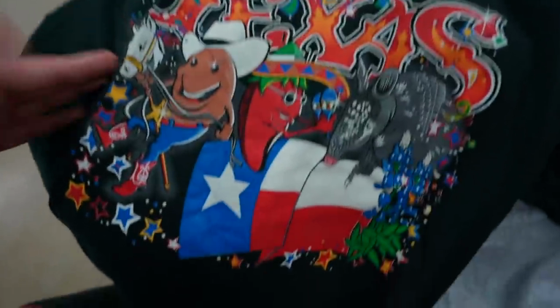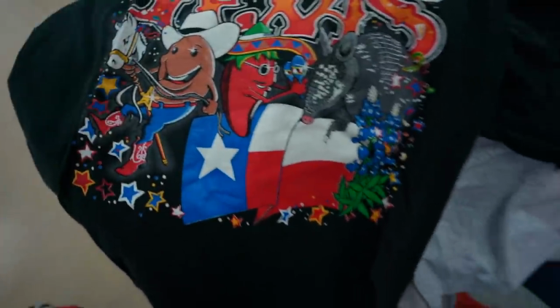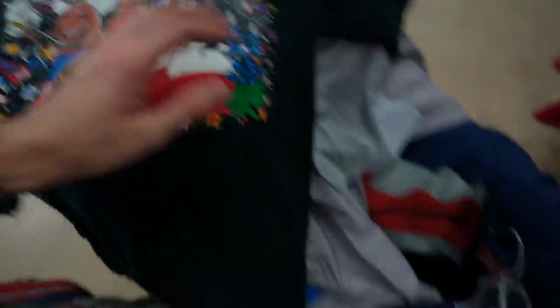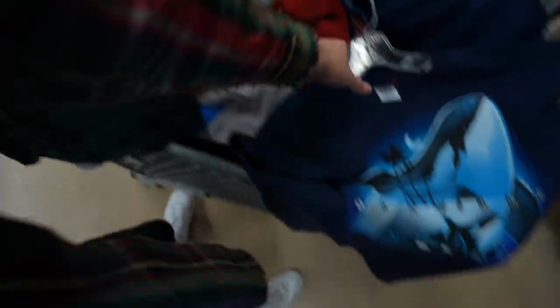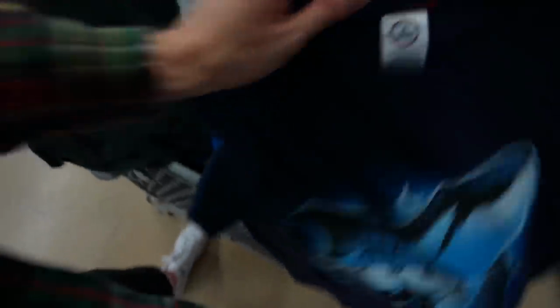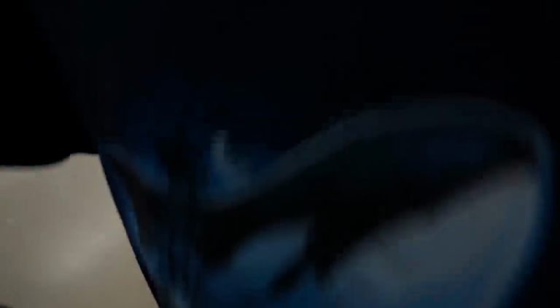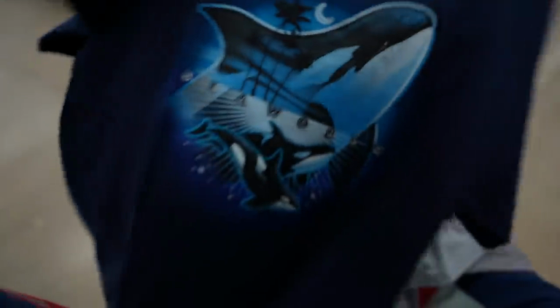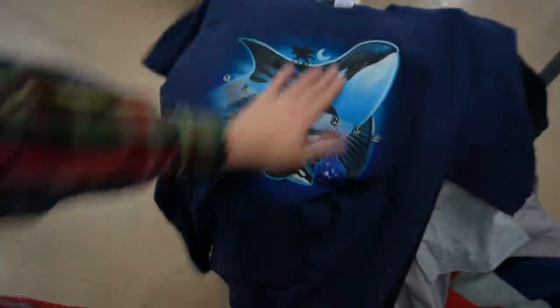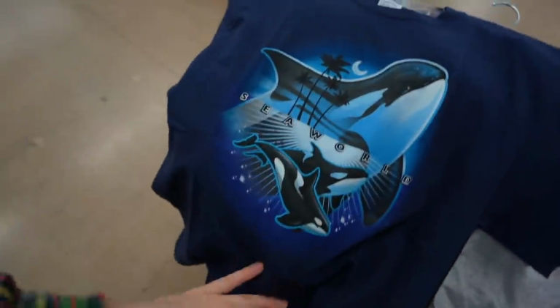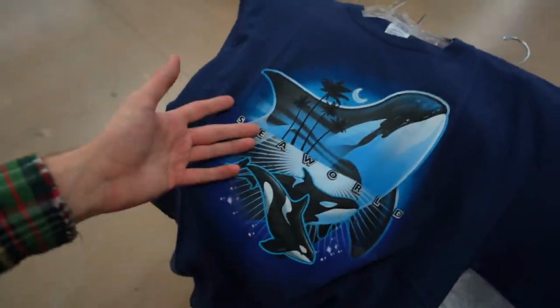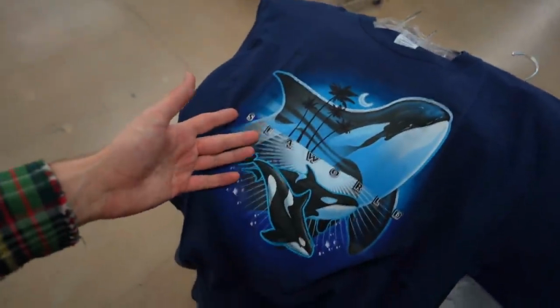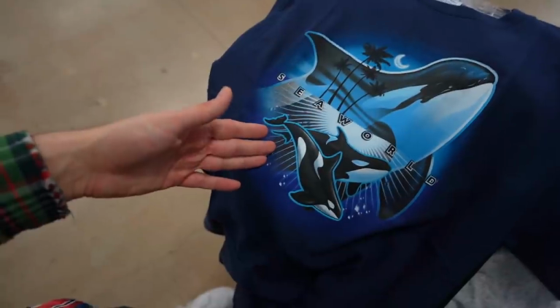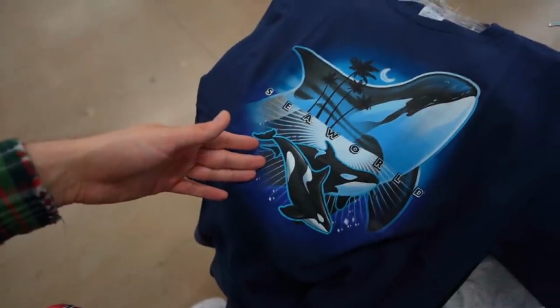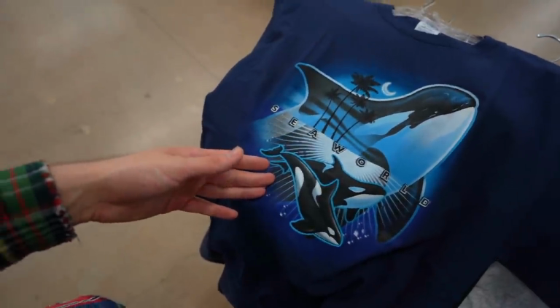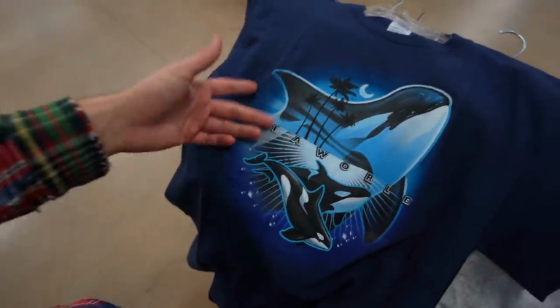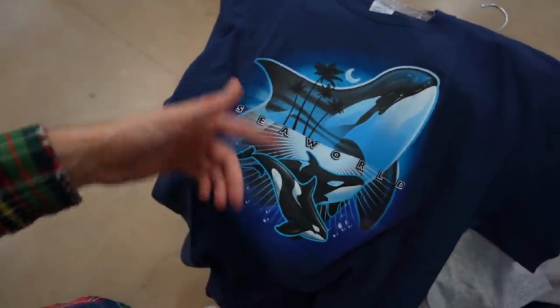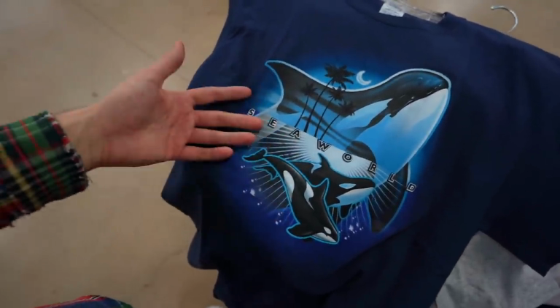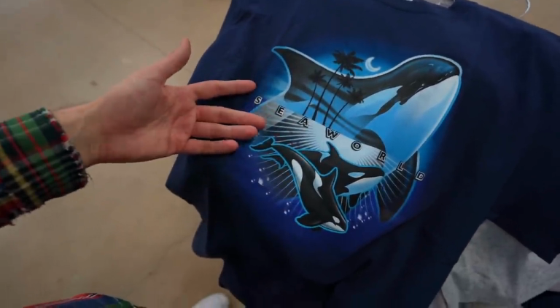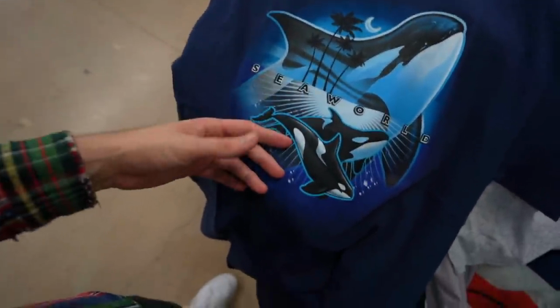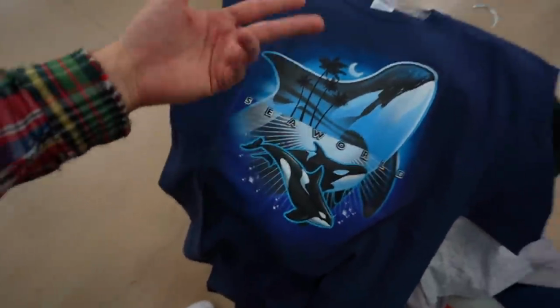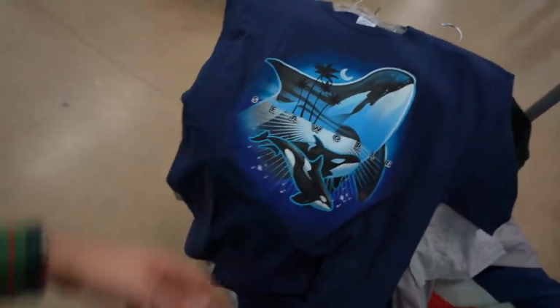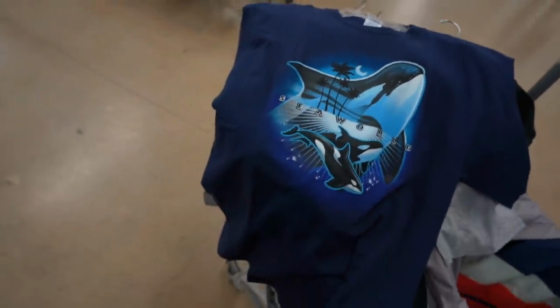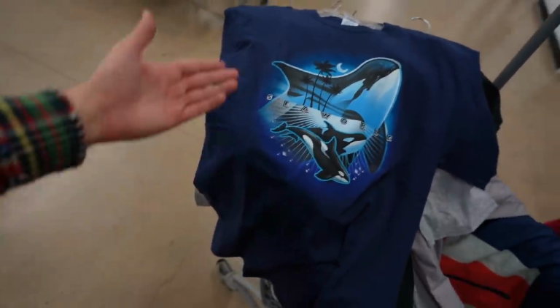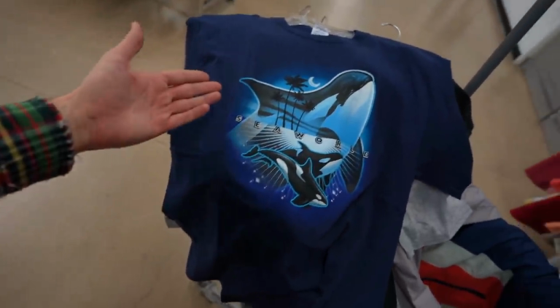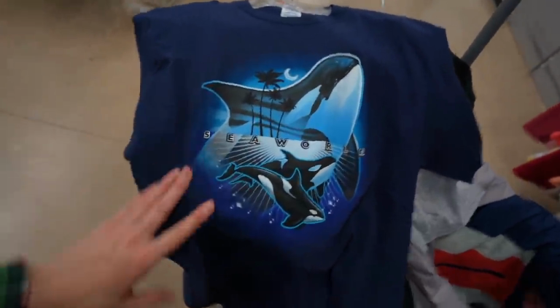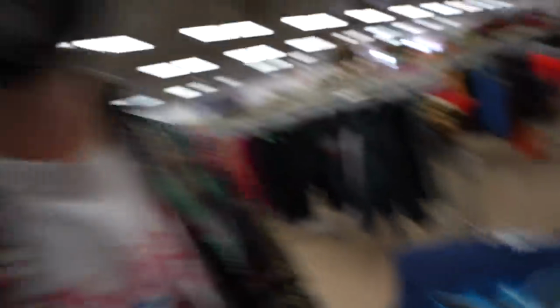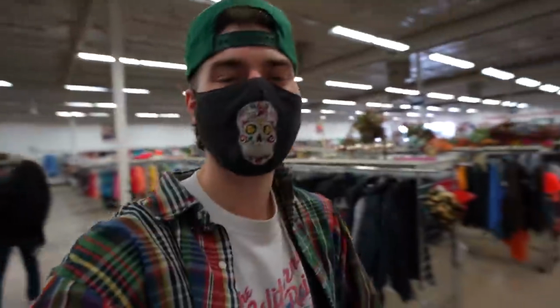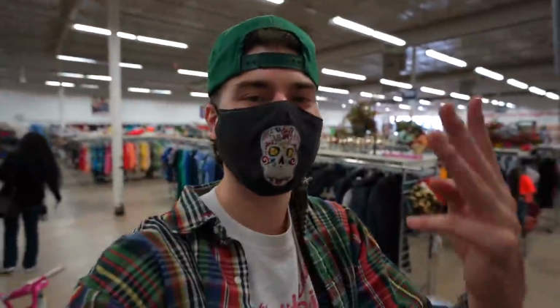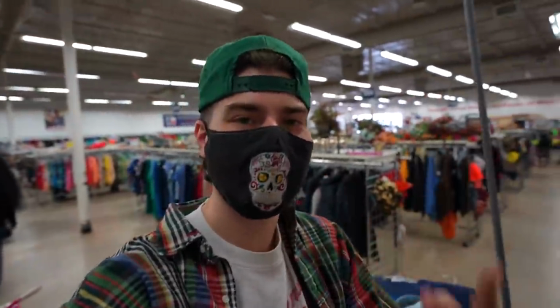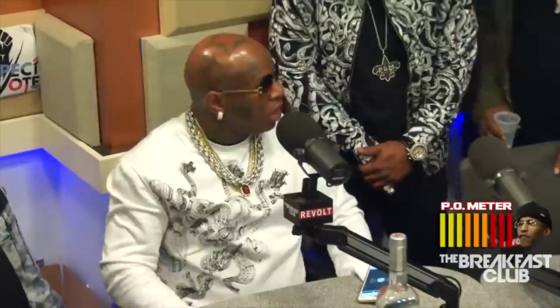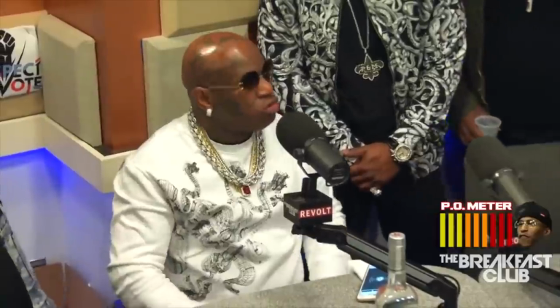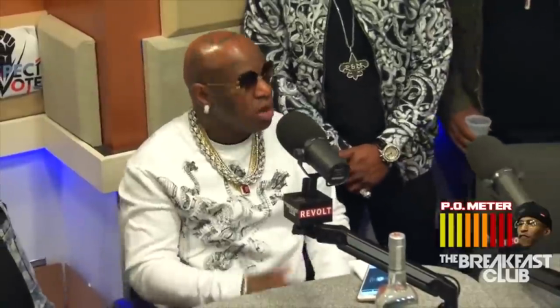And then a Free Willy — I don't really support SeaWorld, but I support cool shirts with animals on them. So two bucks, don't mind if I do — getting all three of them, all three of y'all.